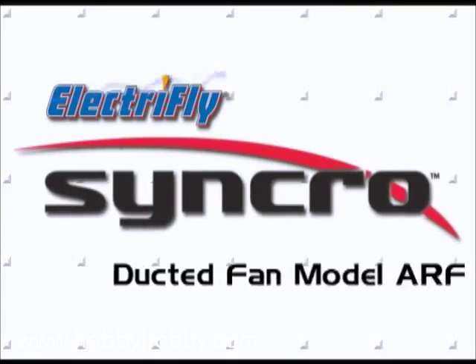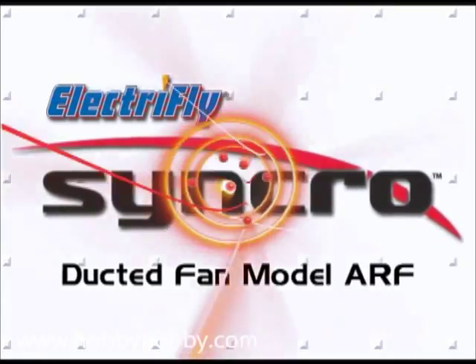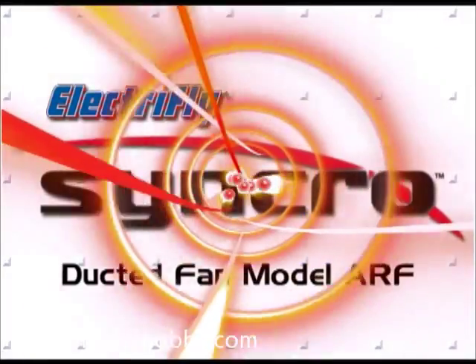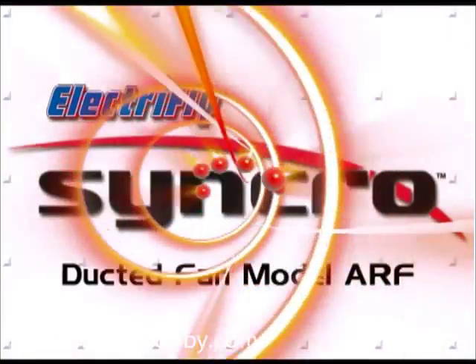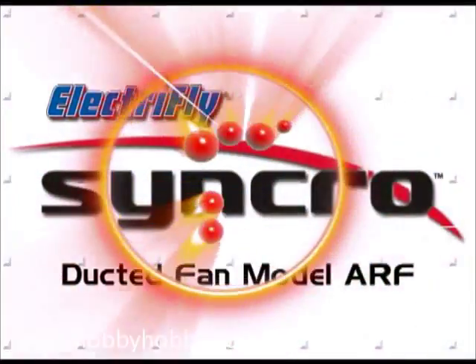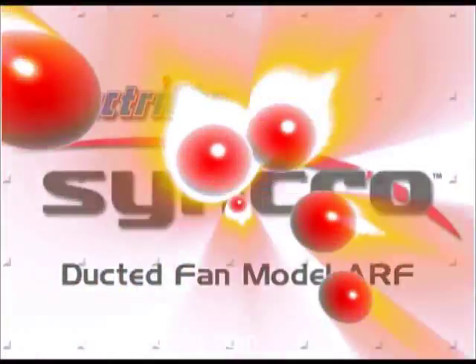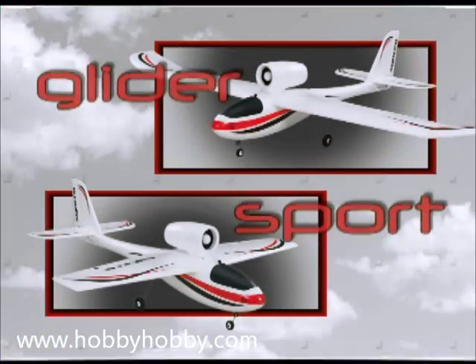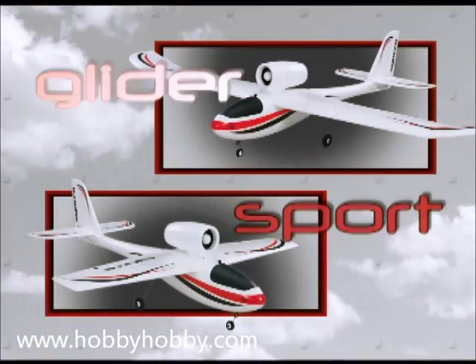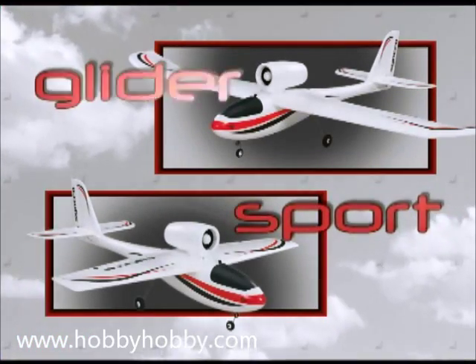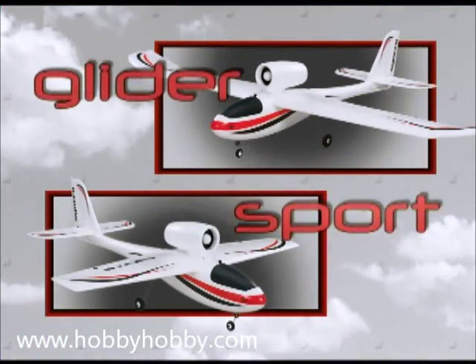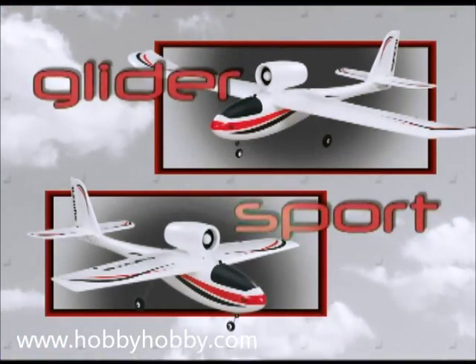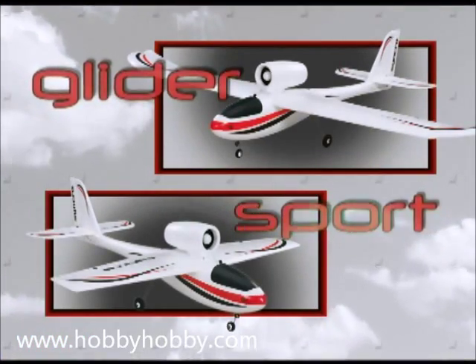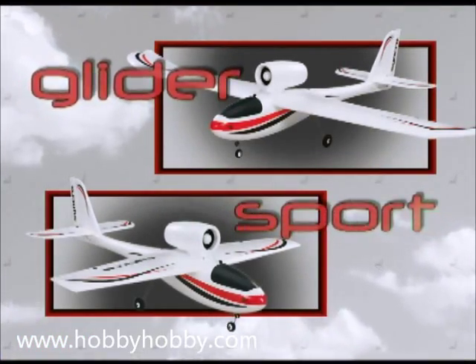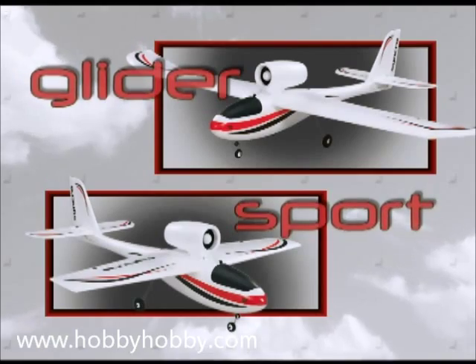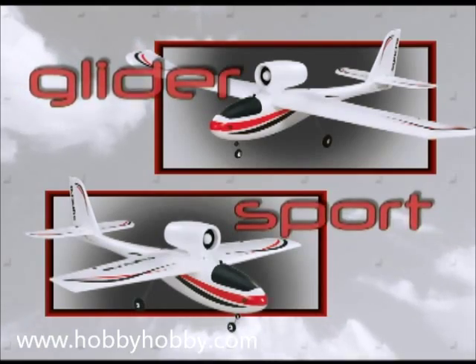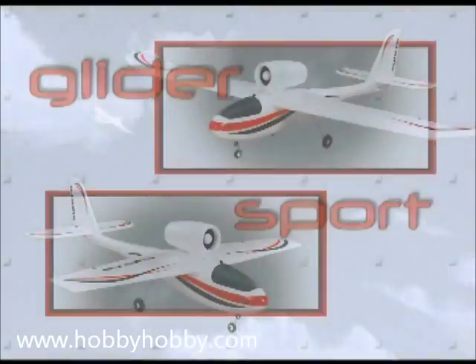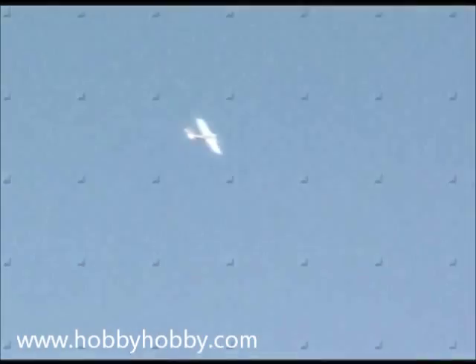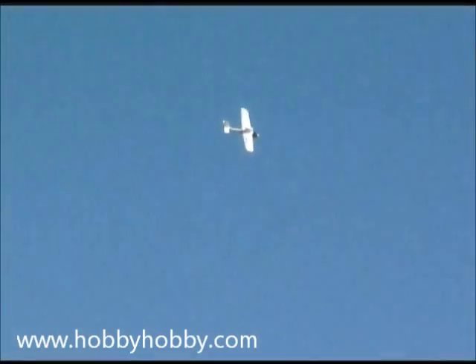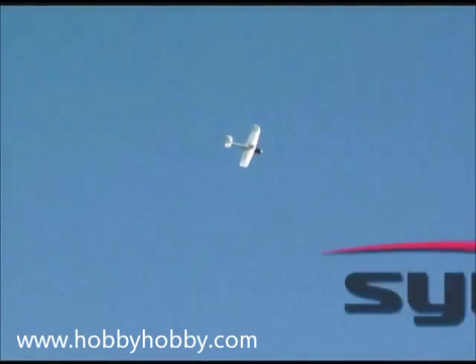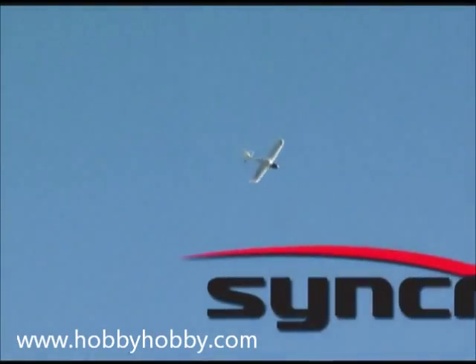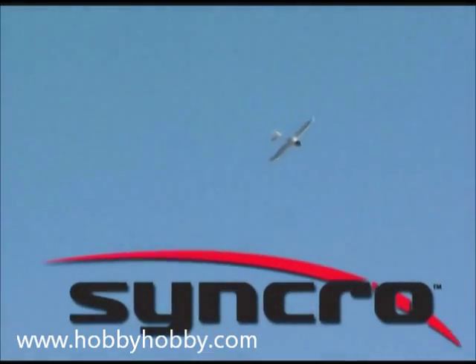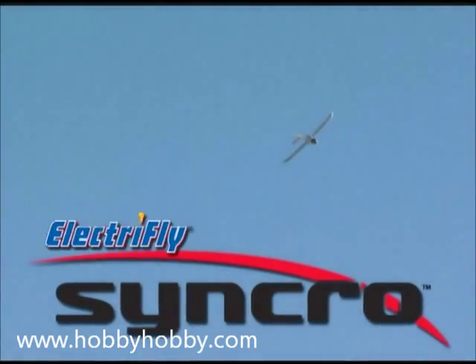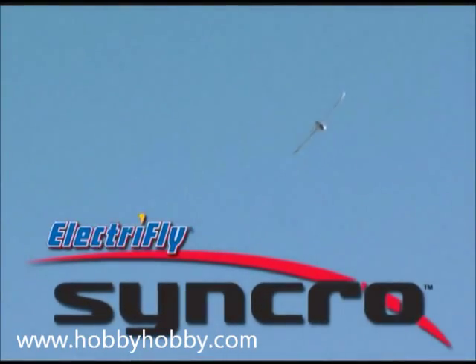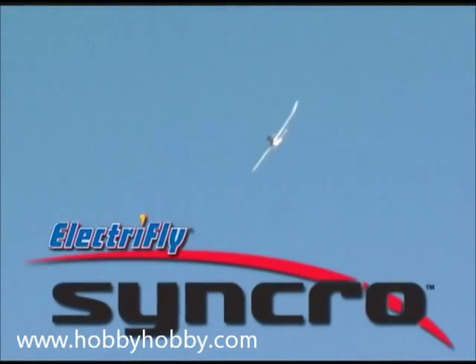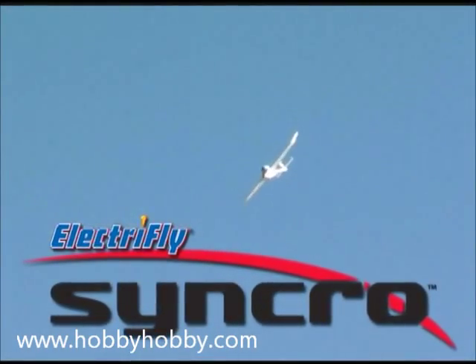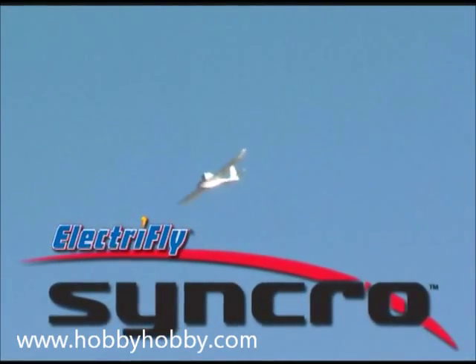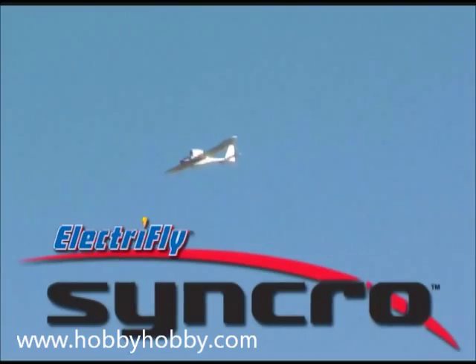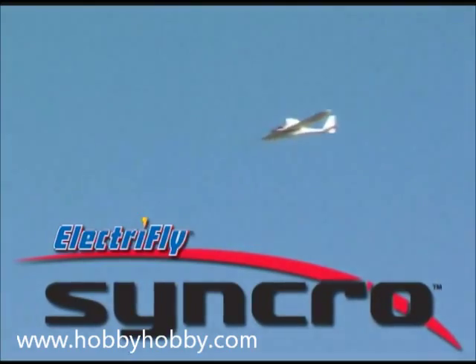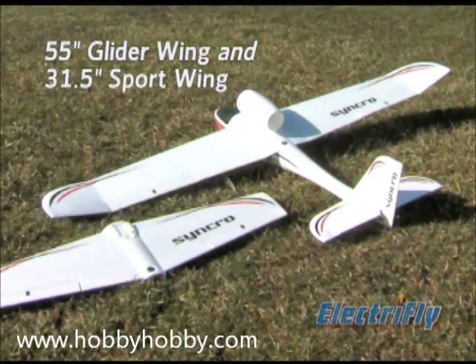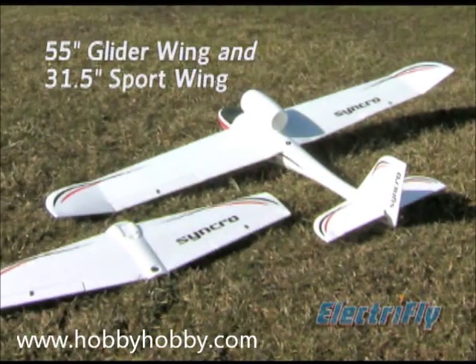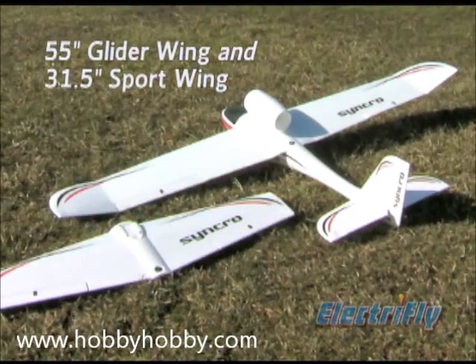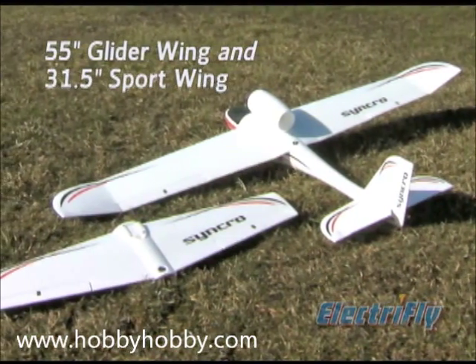Even if you take just one plane with you to the field, you can still enjoy two different styles of flight, as long as that one model is the ElectroFly Synchro Ducted Fan ARF. There's no other plane like it.